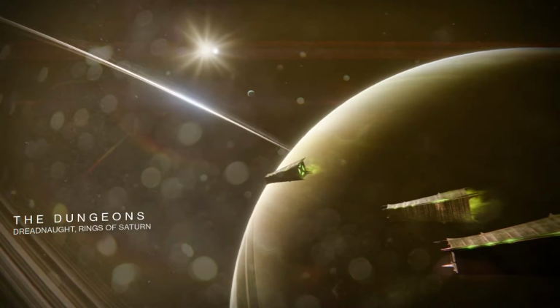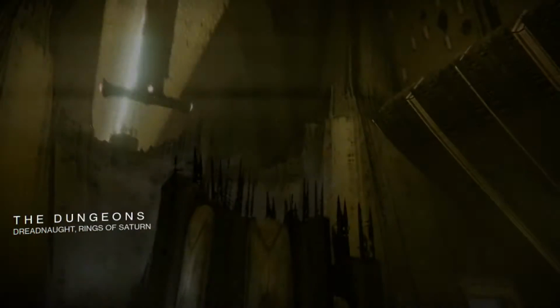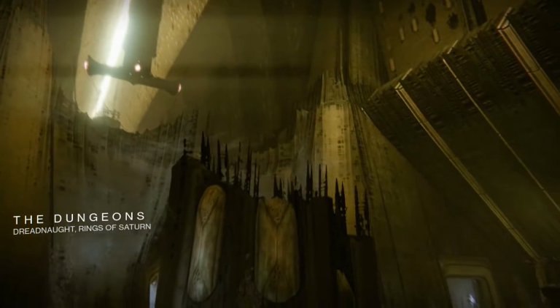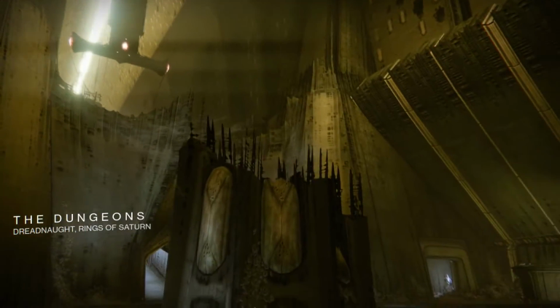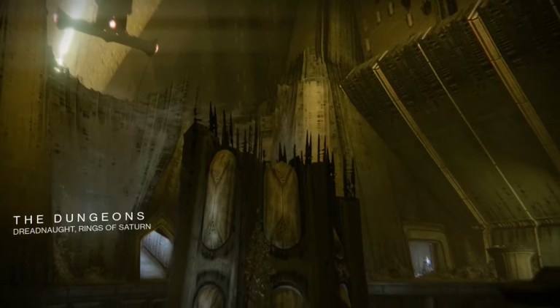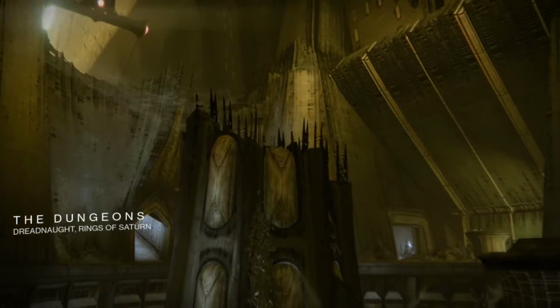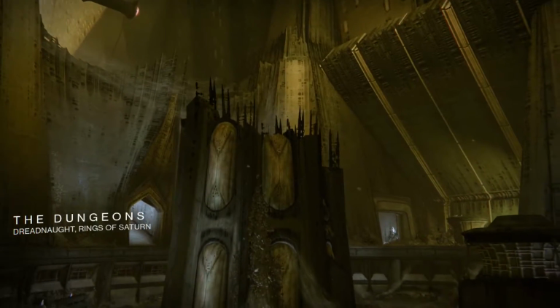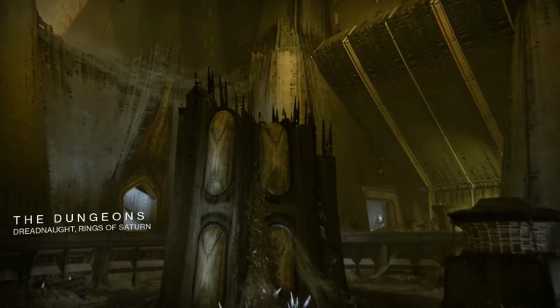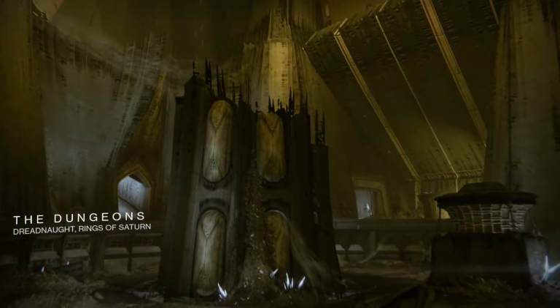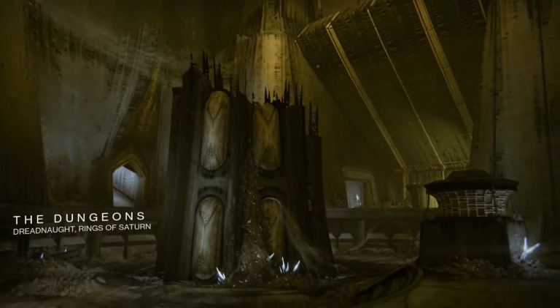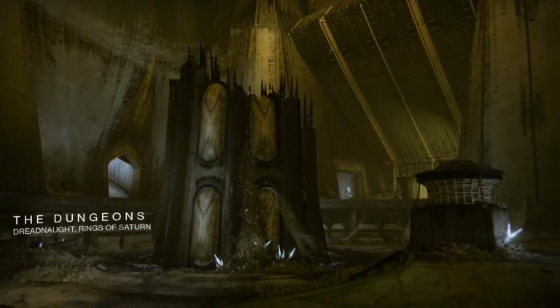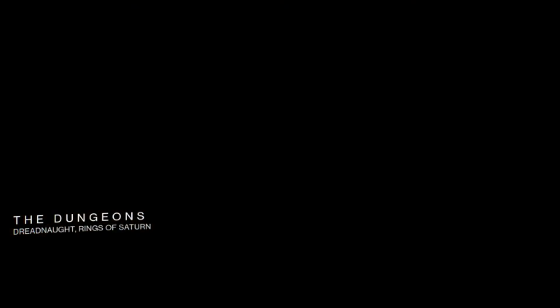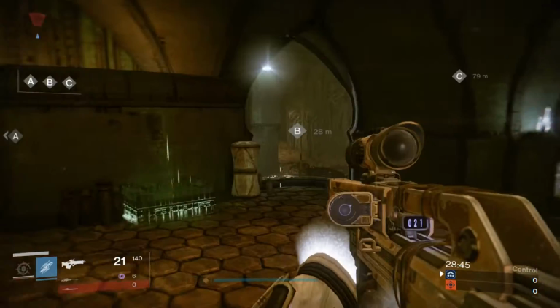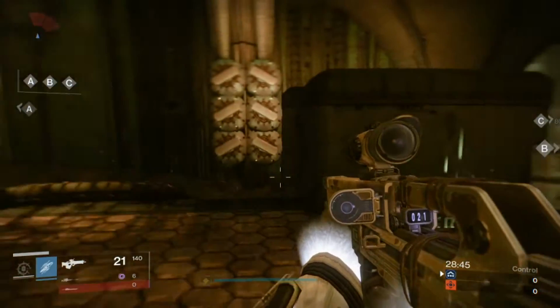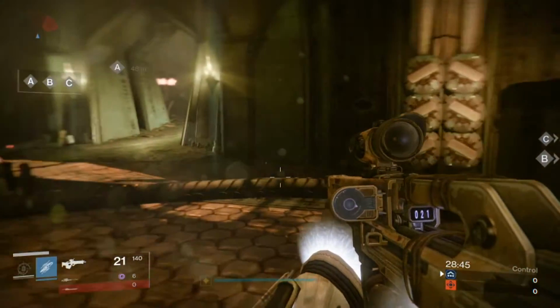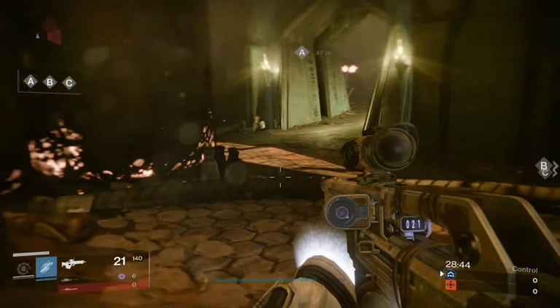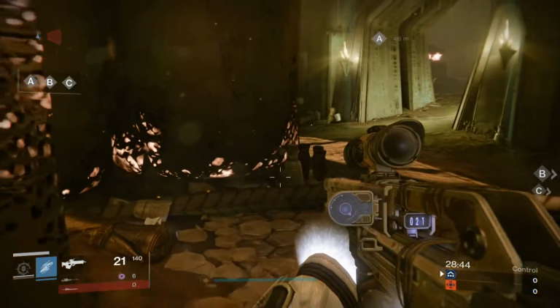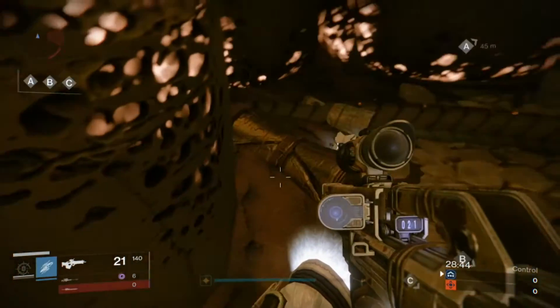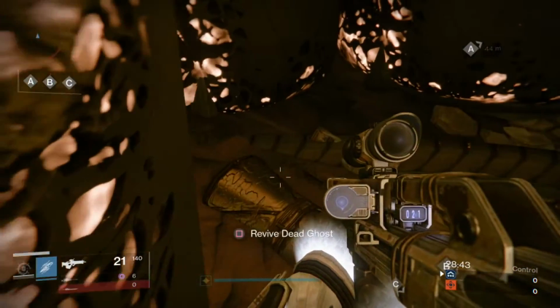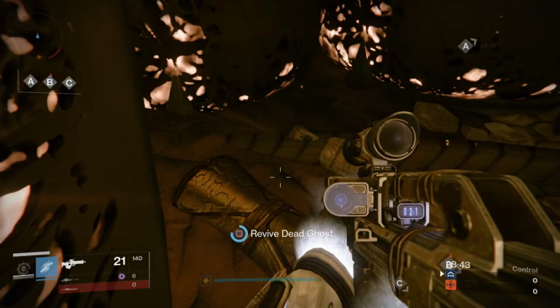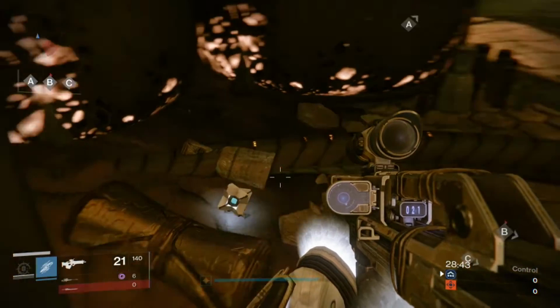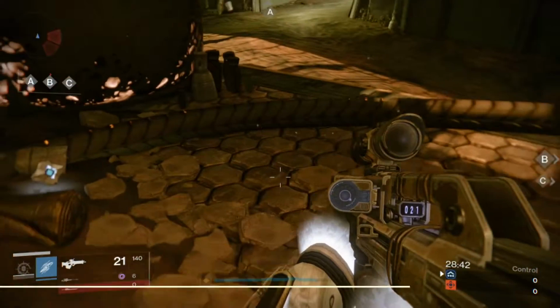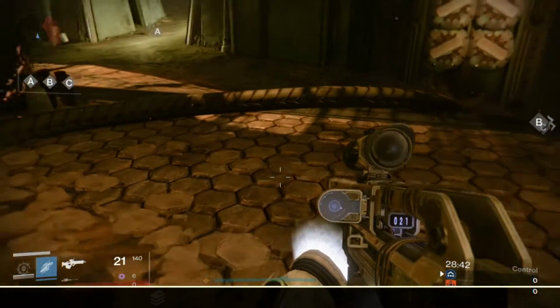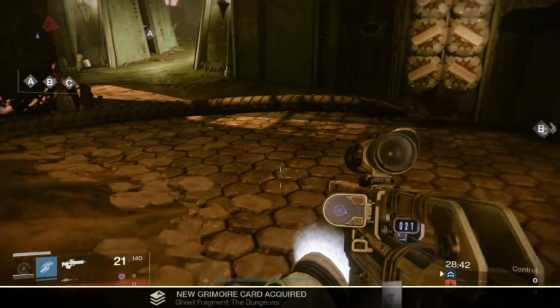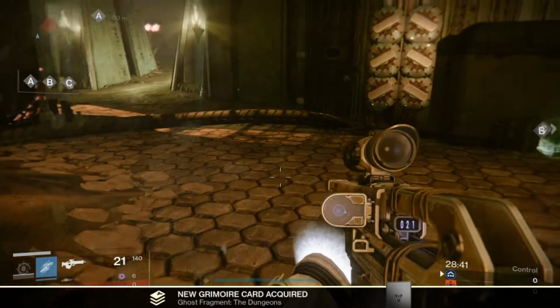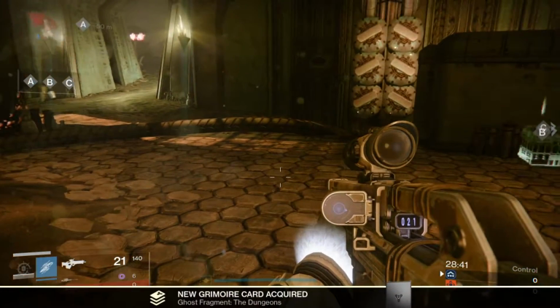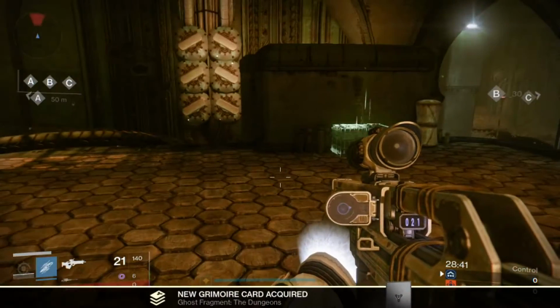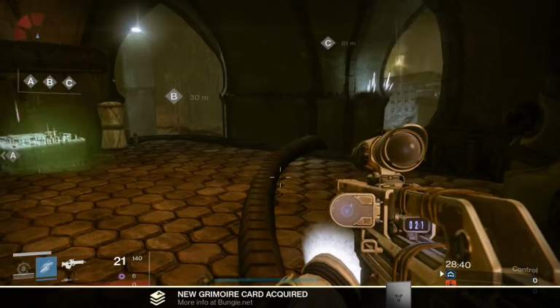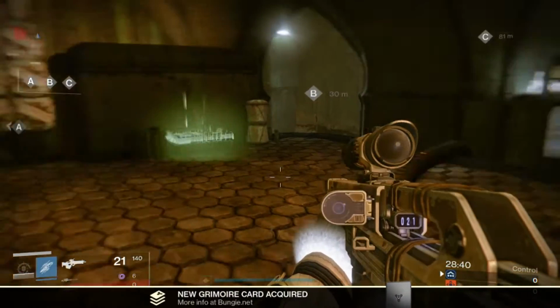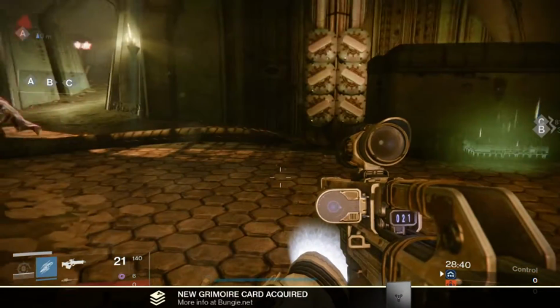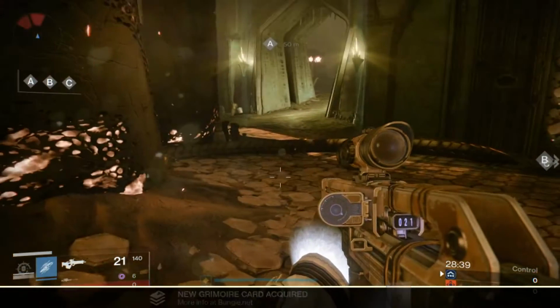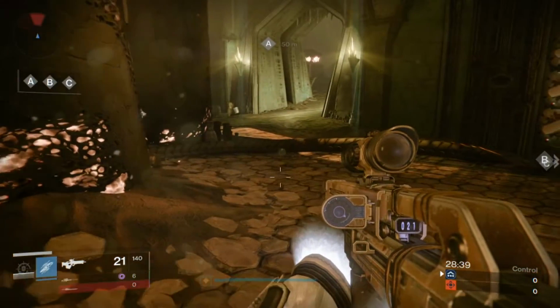The final map for this video is the Dungeons. On the lower part of the map, coming from the right side out of the B objective, you will find the ghost seated on the ledge with a special ammo spawn.